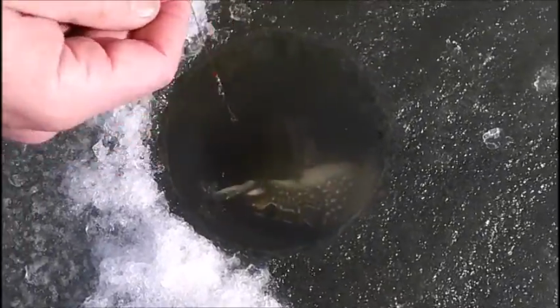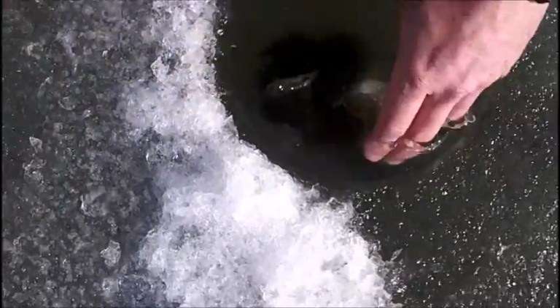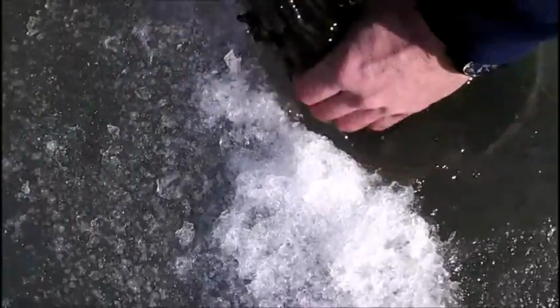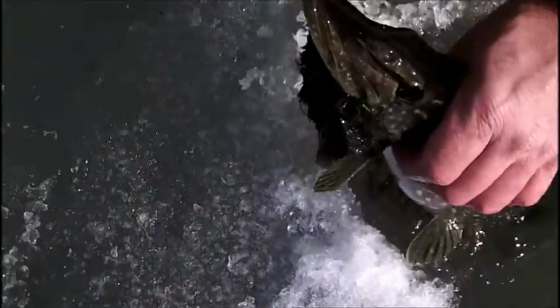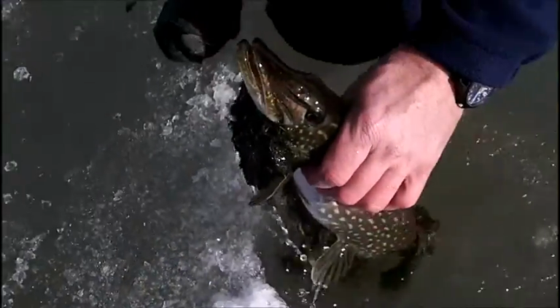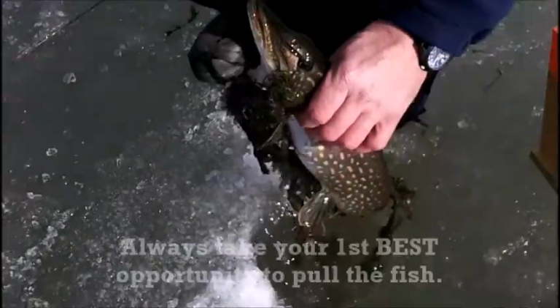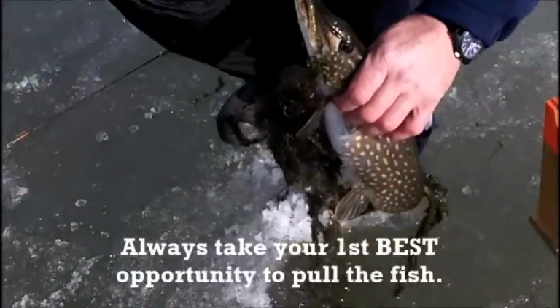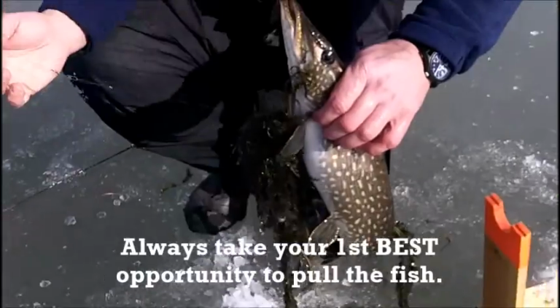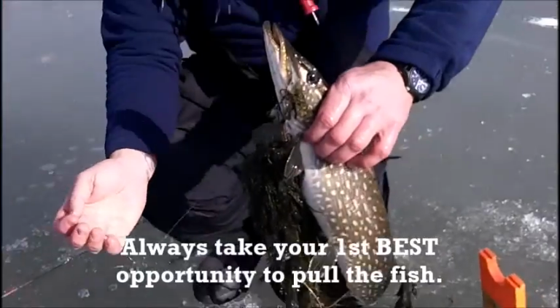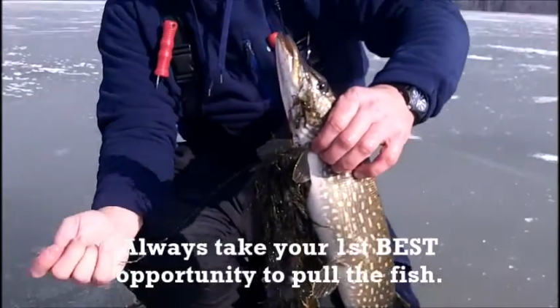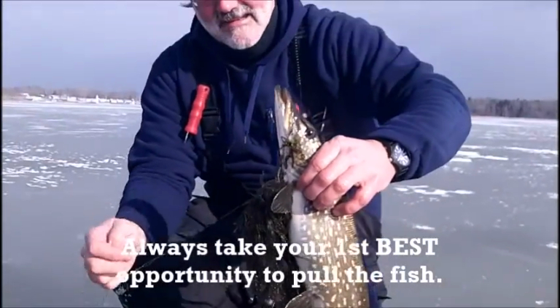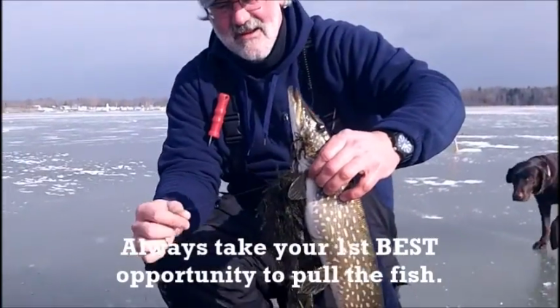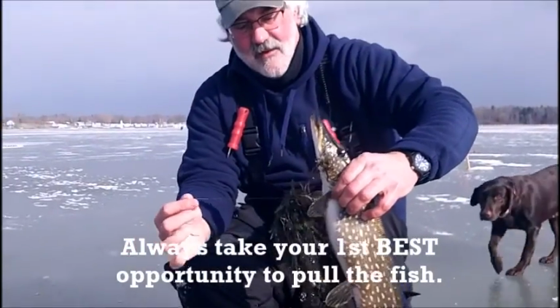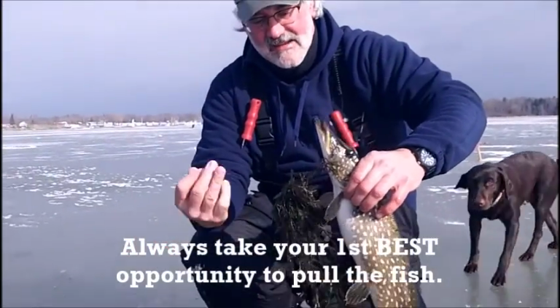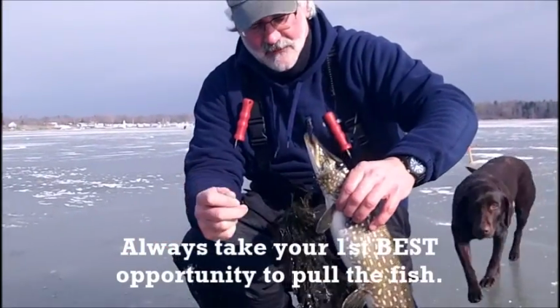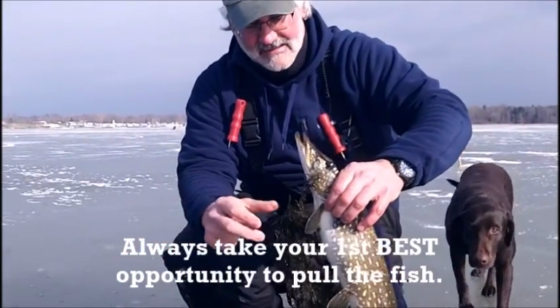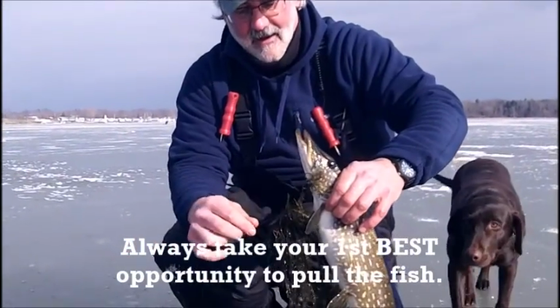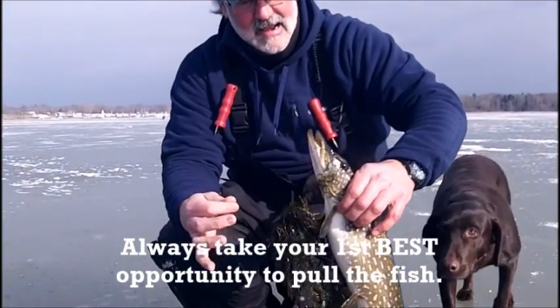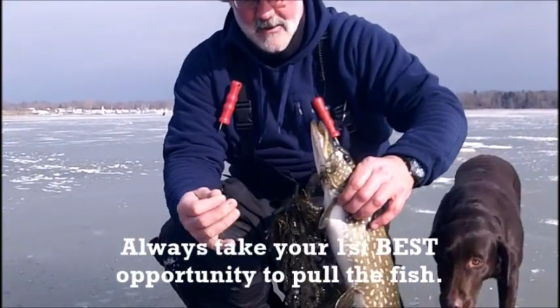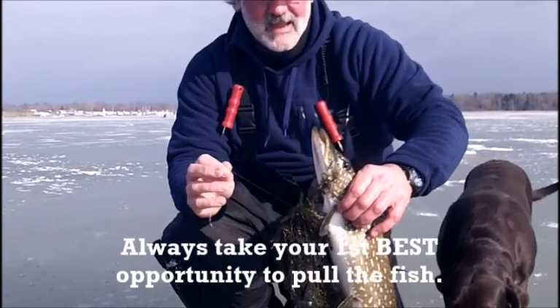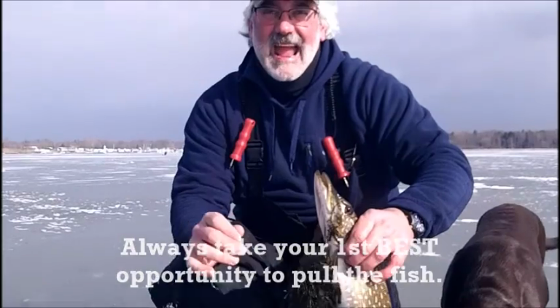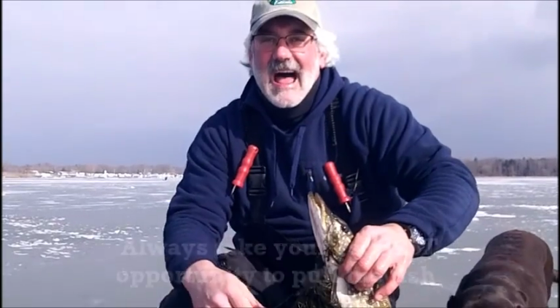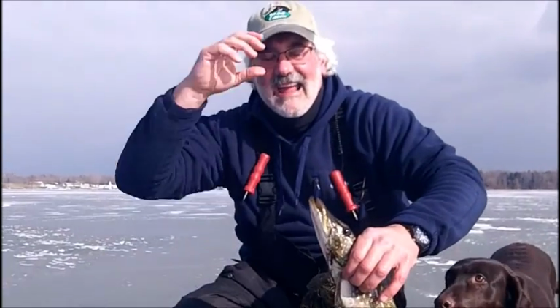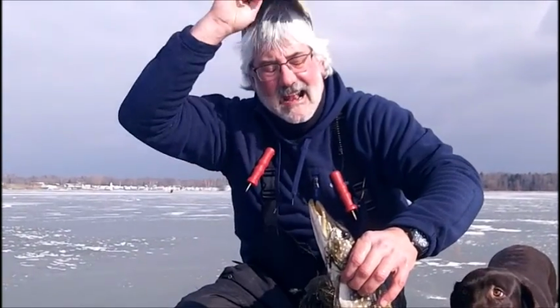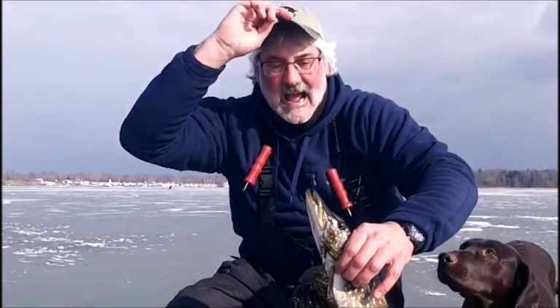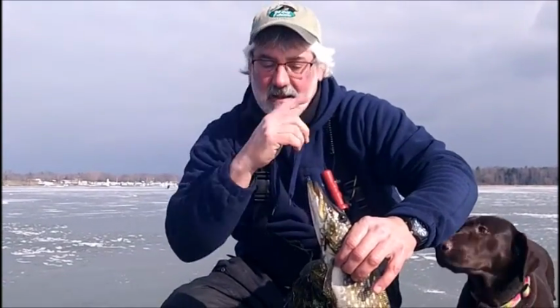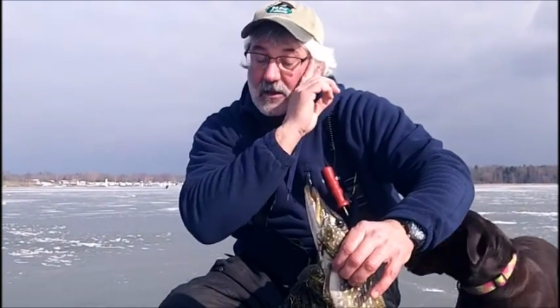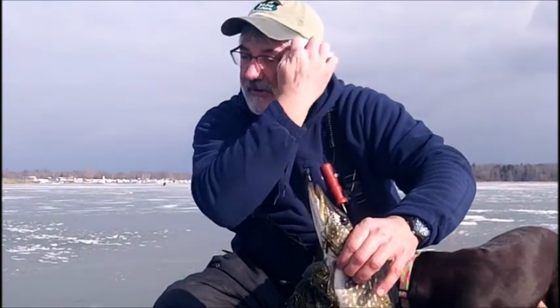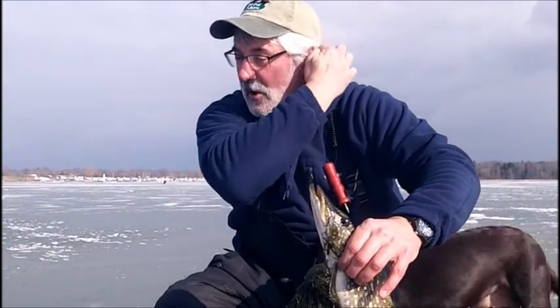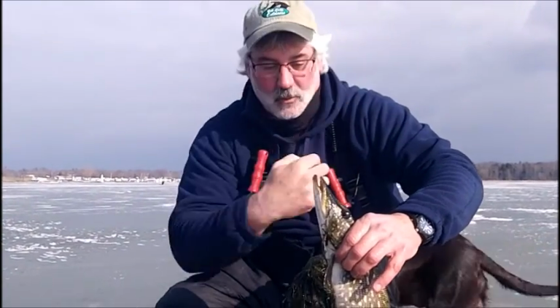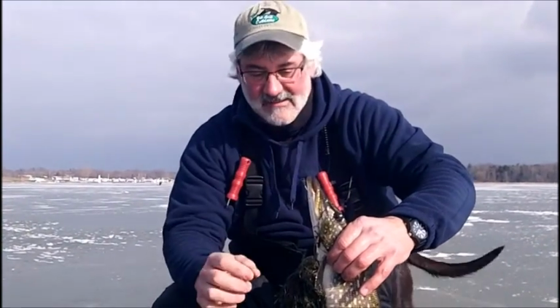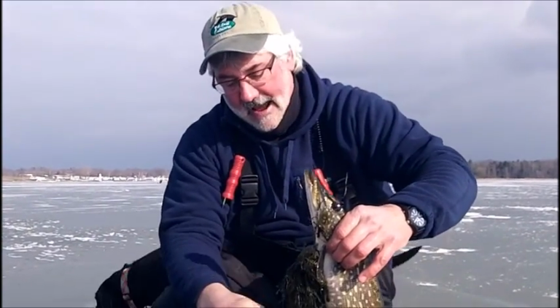Here's his head — got him. Look at this. There's the mess of weeds; I could feel that in there. Now you cannot, cannot lose your composure when that's going on.